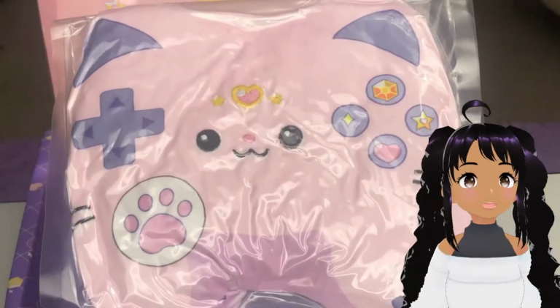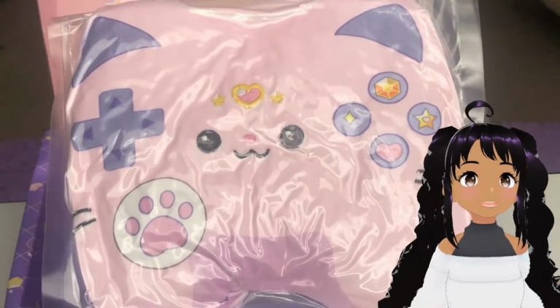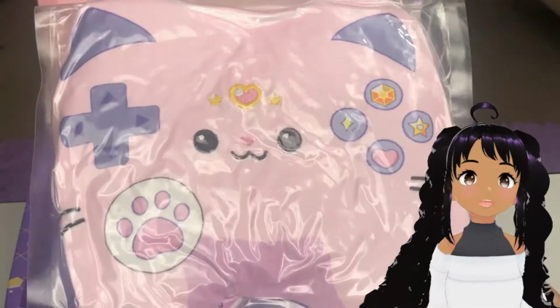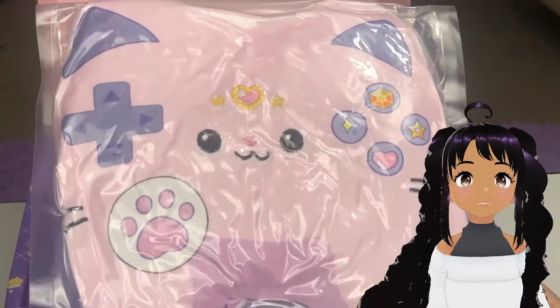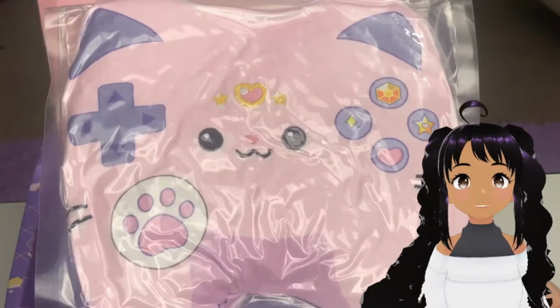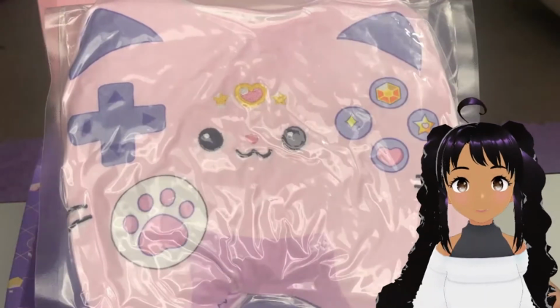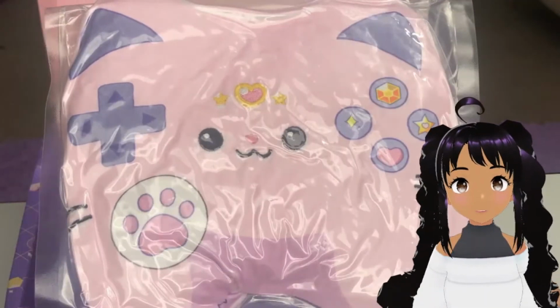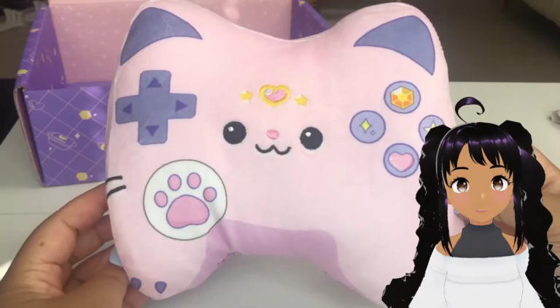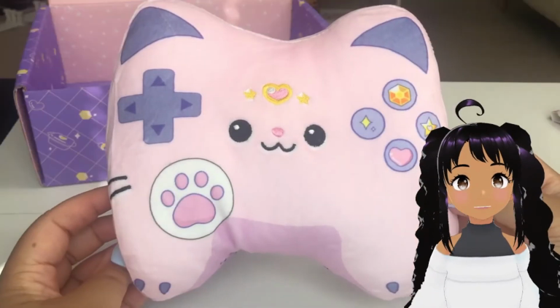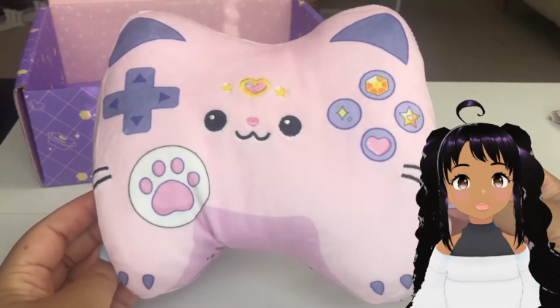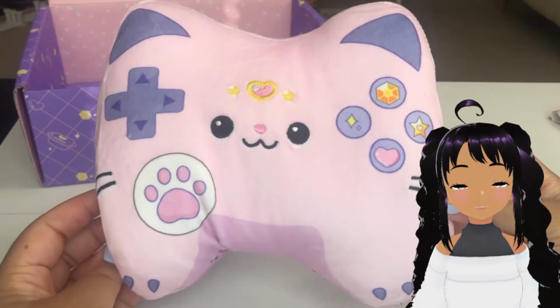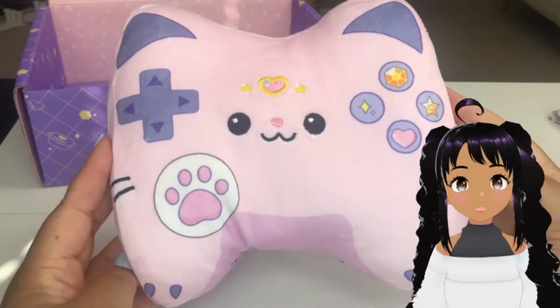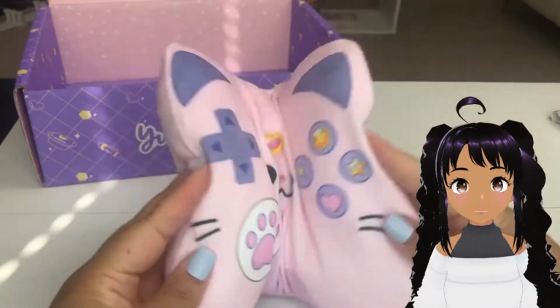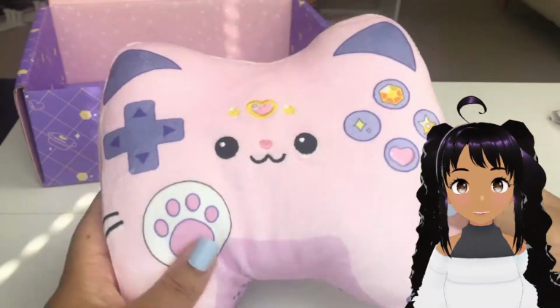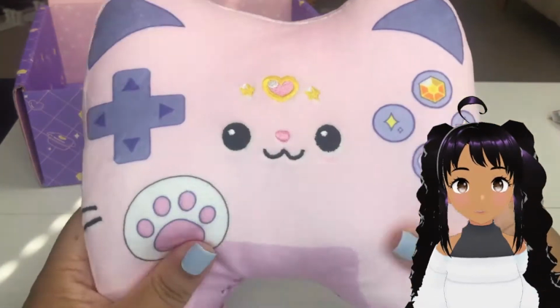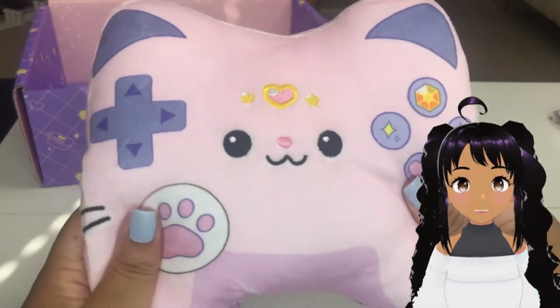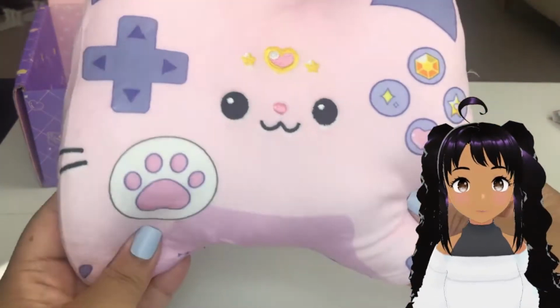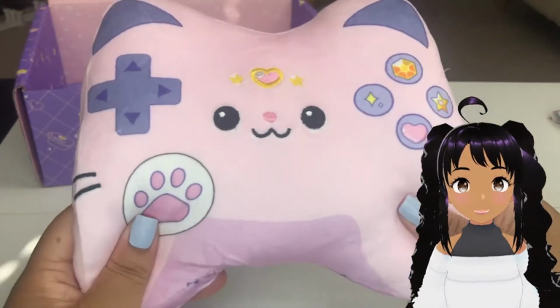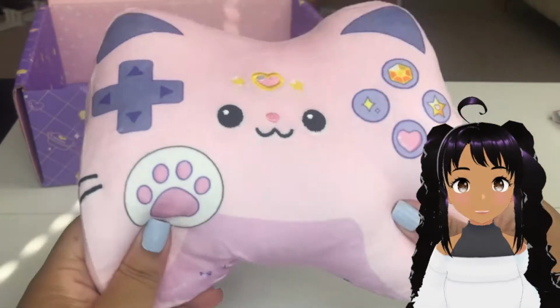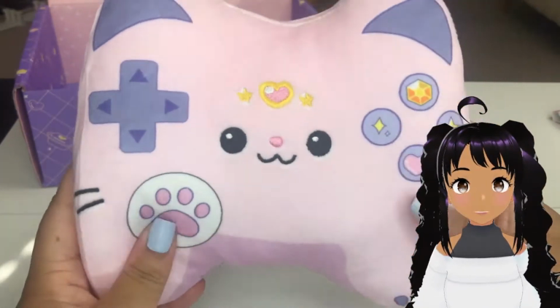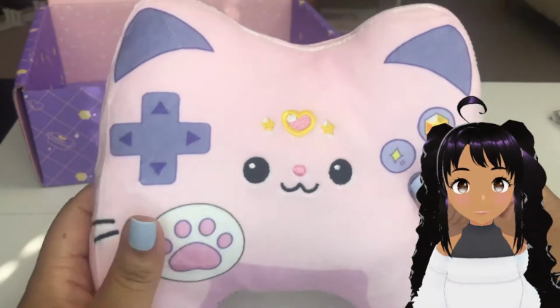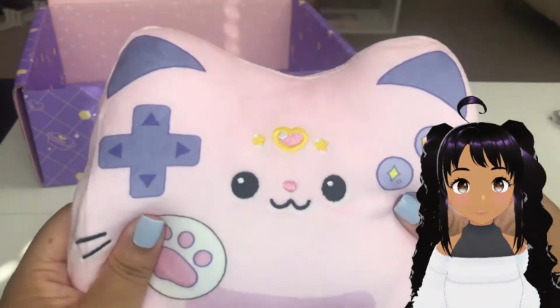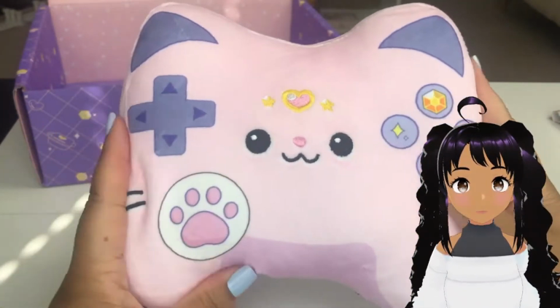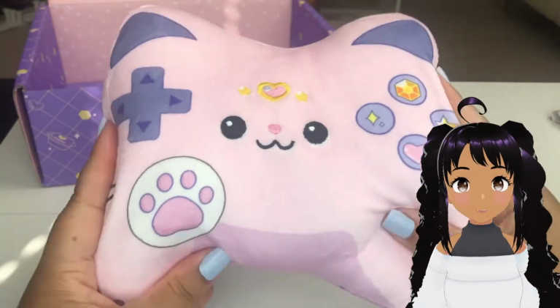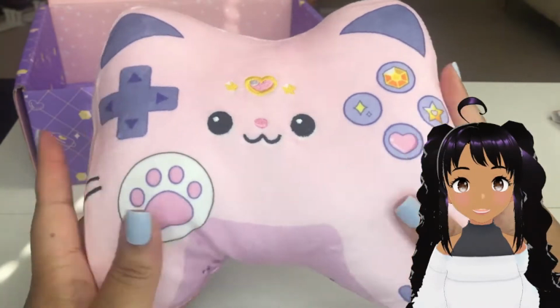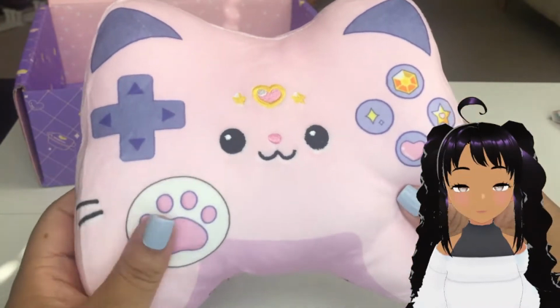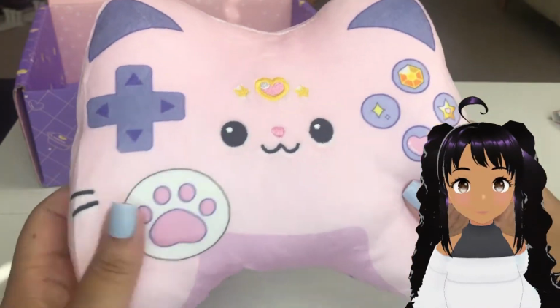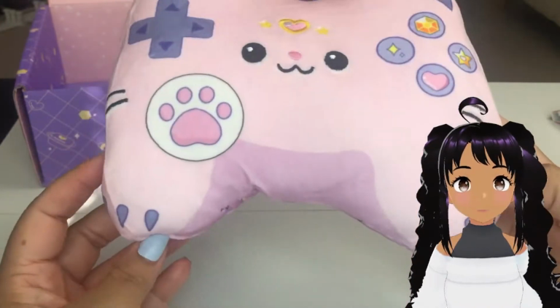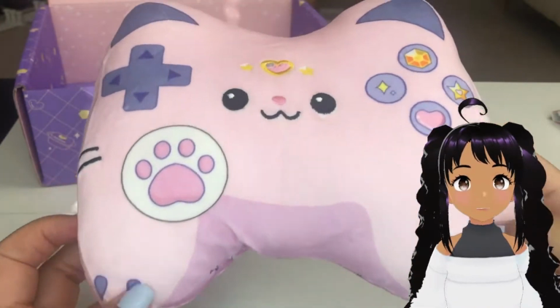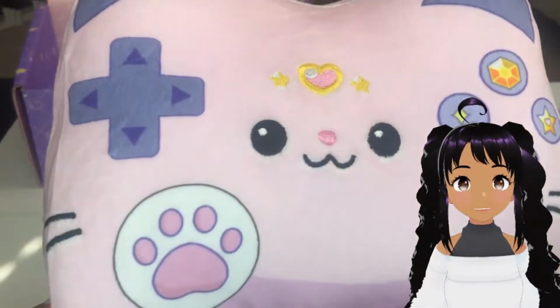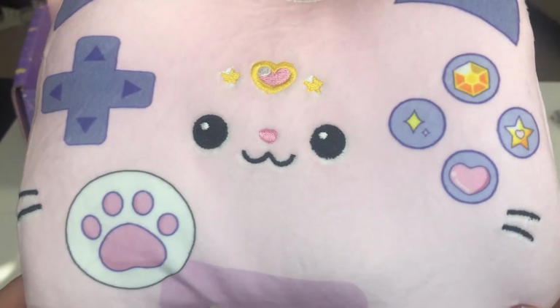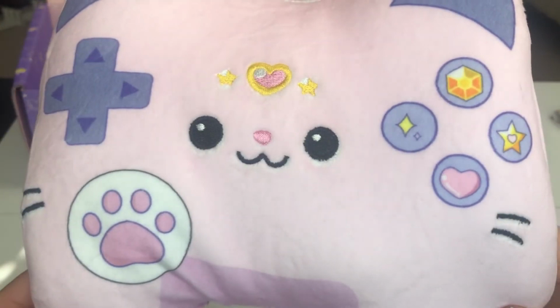Next up we have a plushie. This is so cute and adorable — it's super soft and really squishy. The detailing on it is so cute.